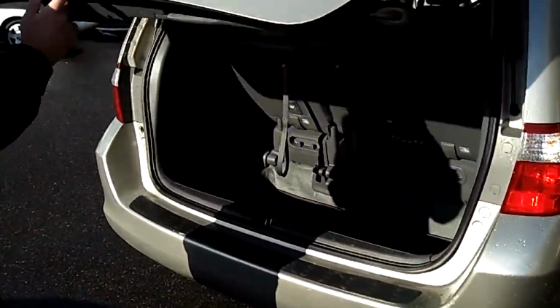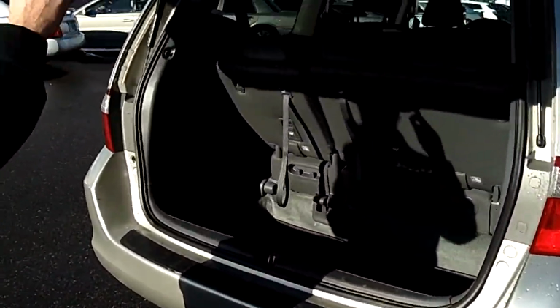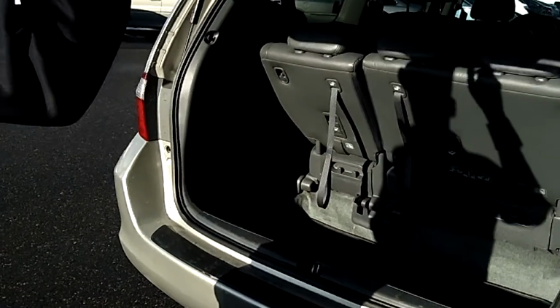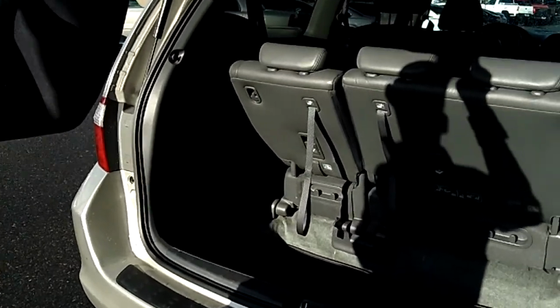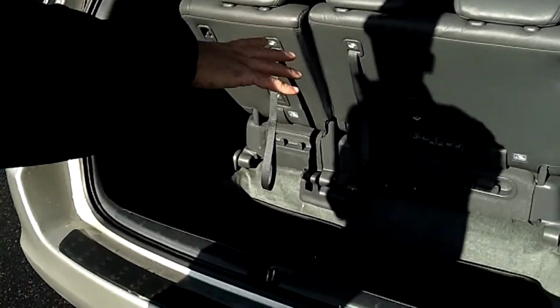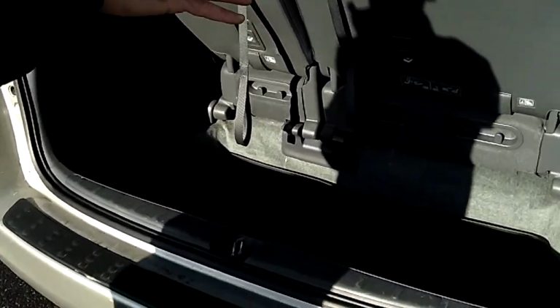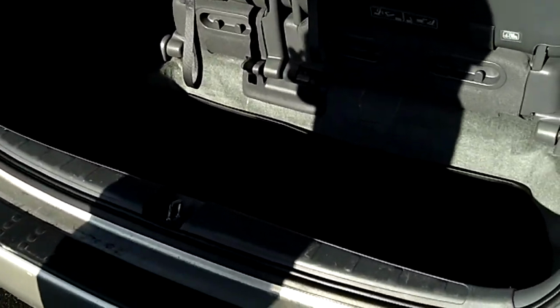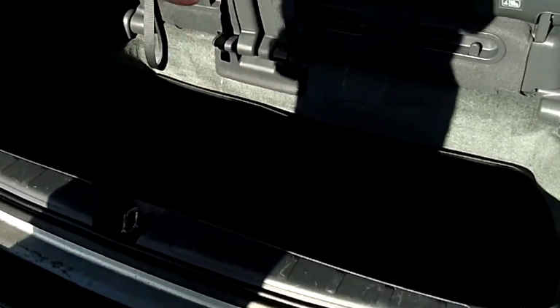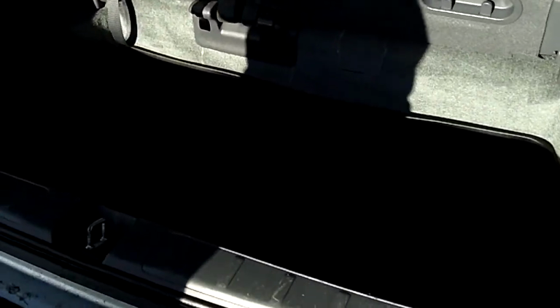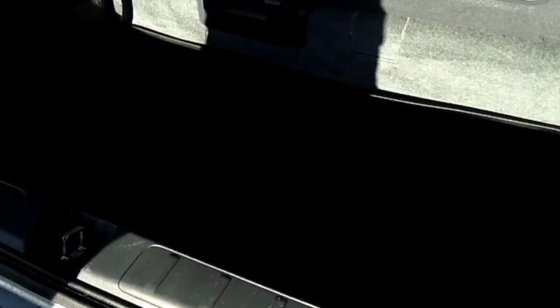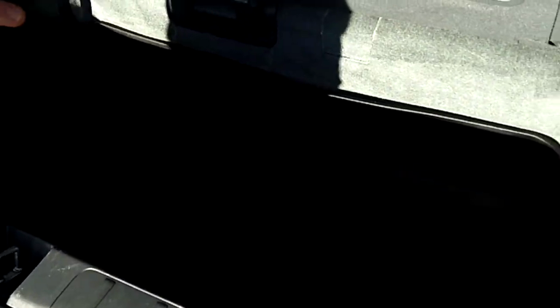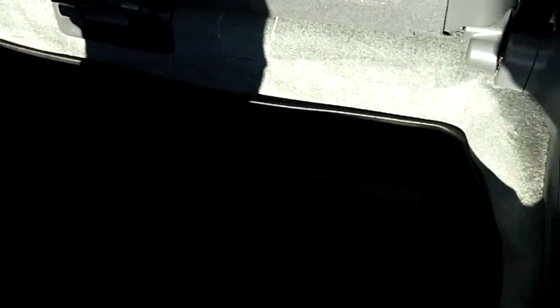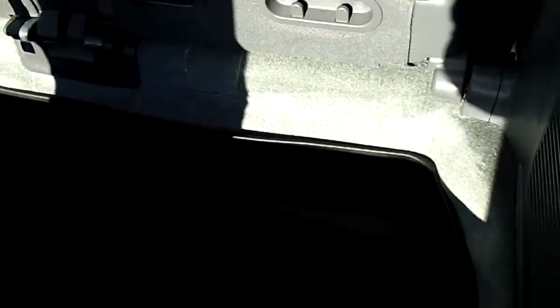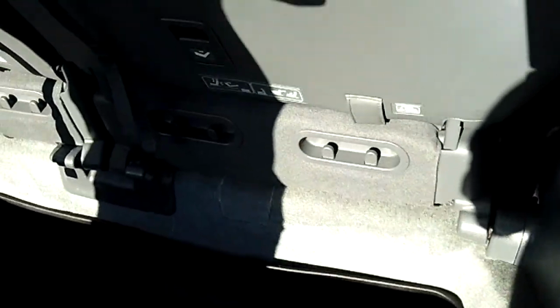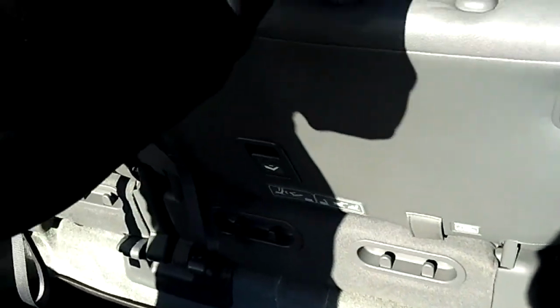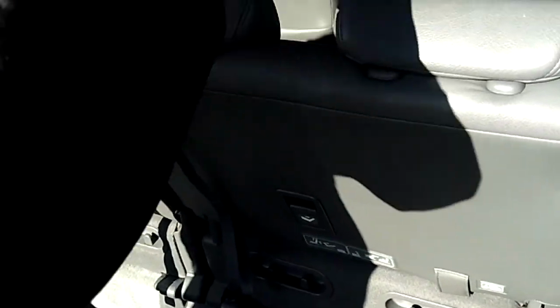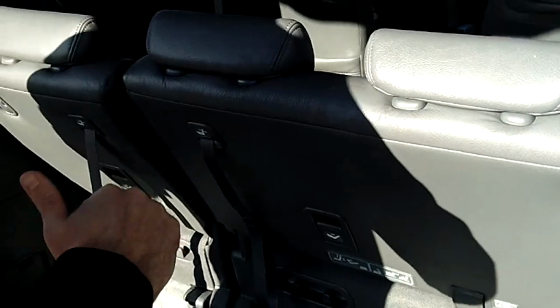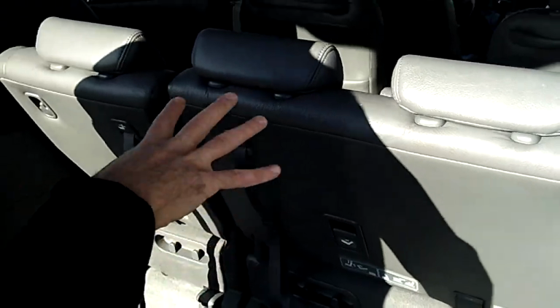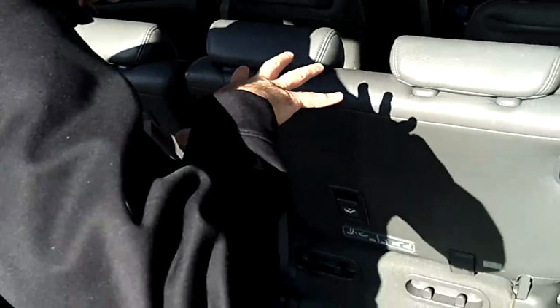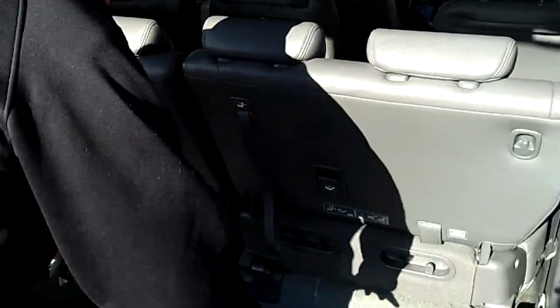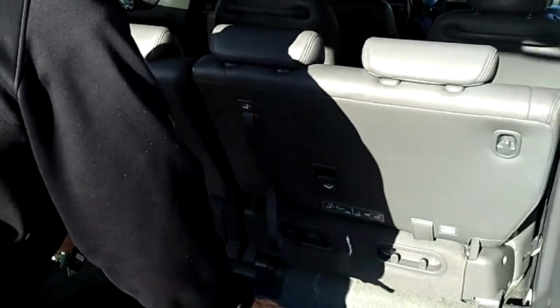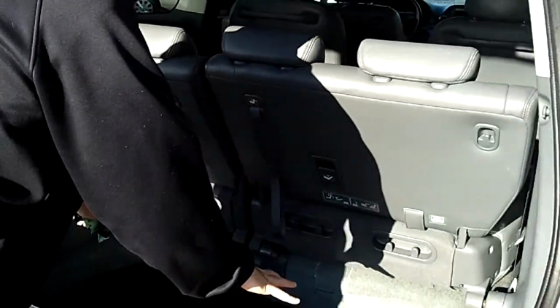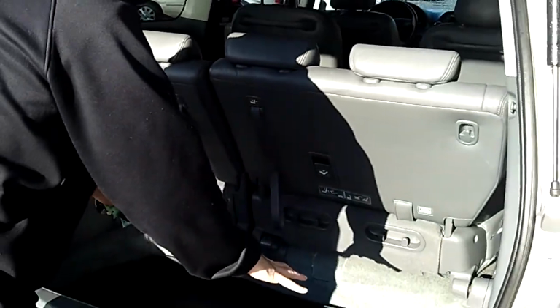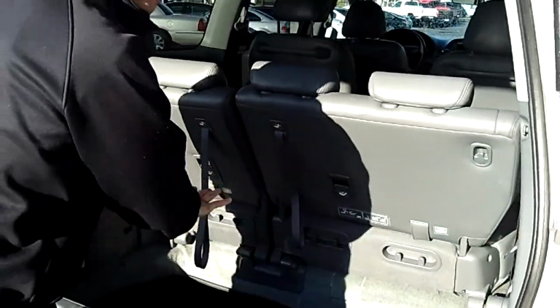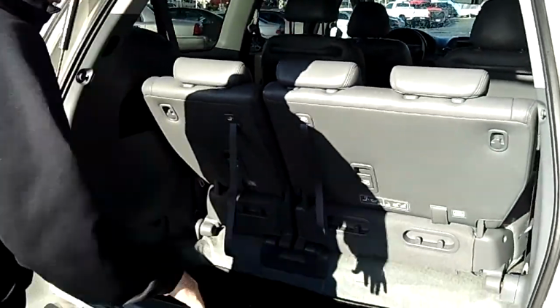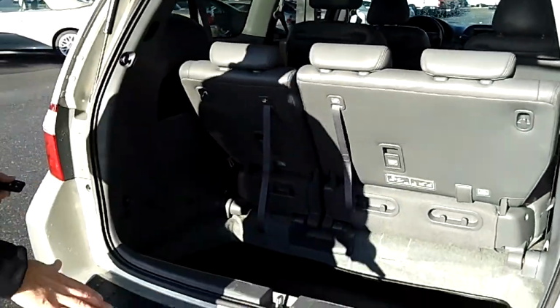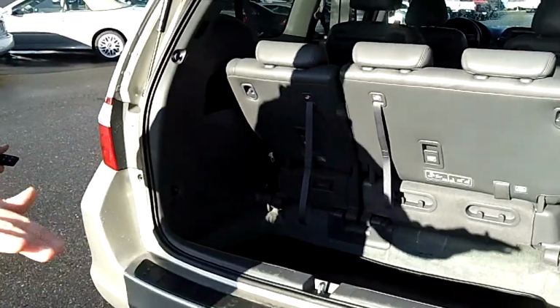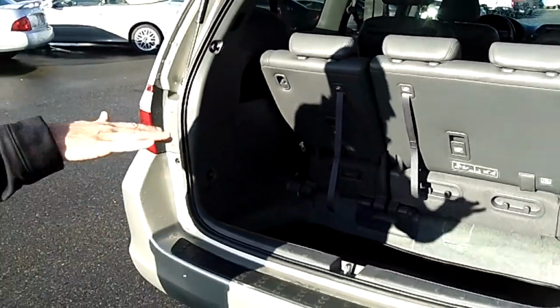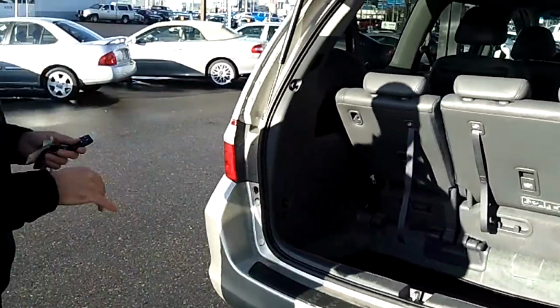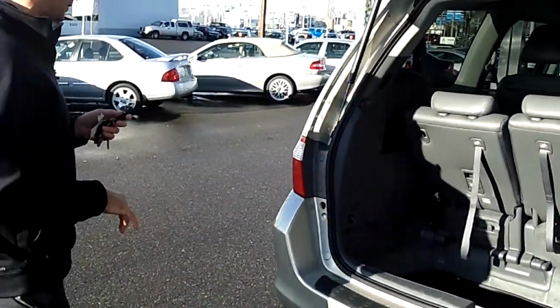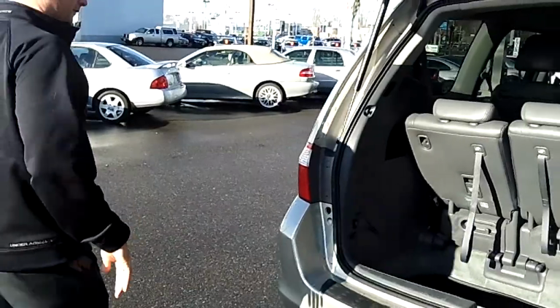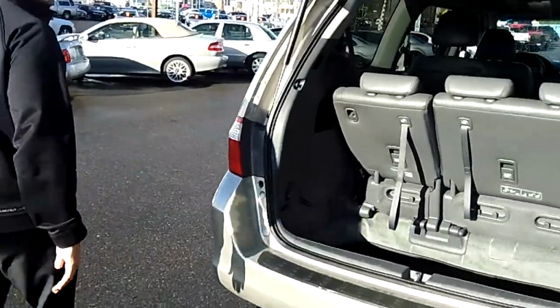Pop the rear hatch here. Nice feature with the Odyssey — it does have the stow-and-go style seating. You can fold down each of these seats independently to have them fit flush there in the back cargo area, to give yourself a flat surface for cargo.